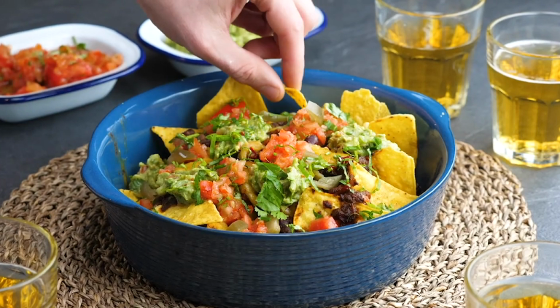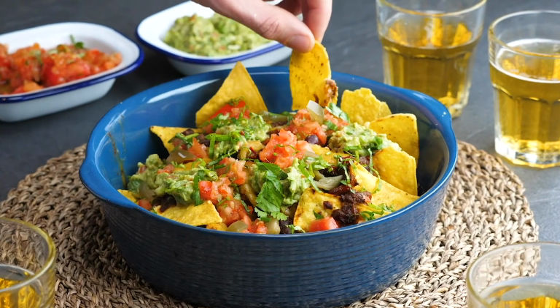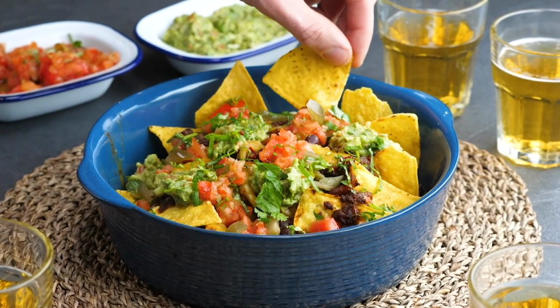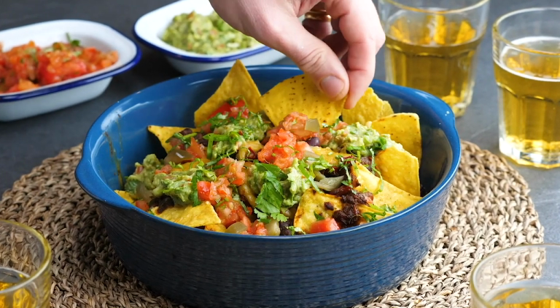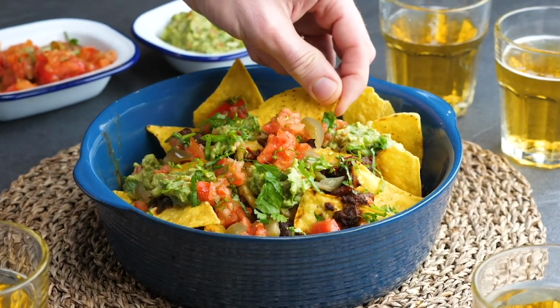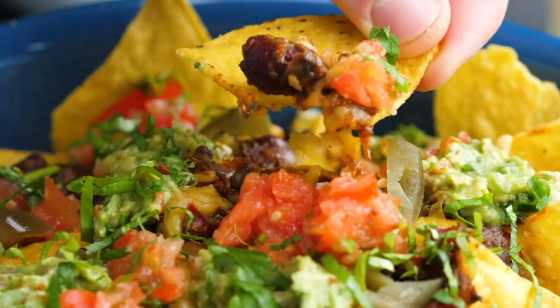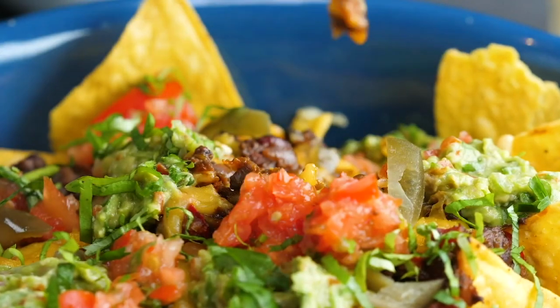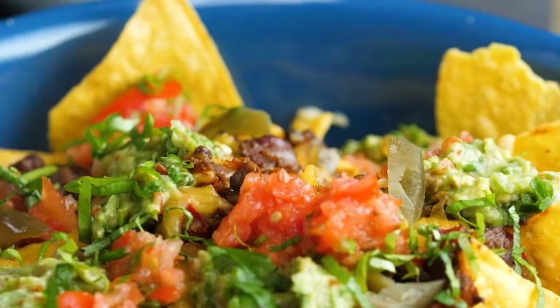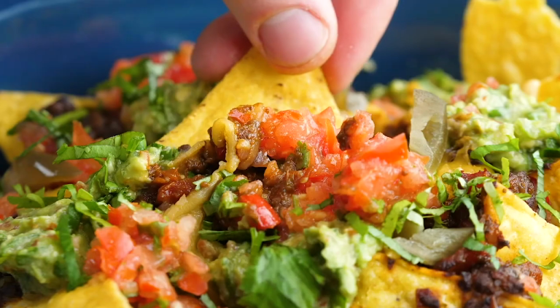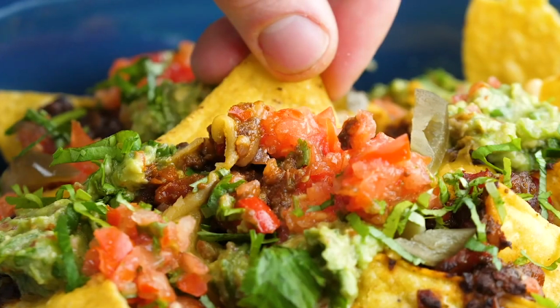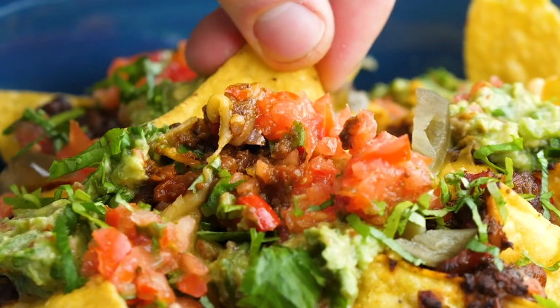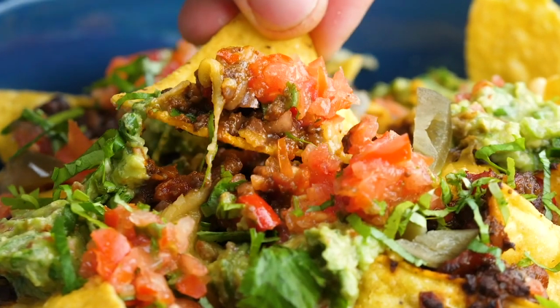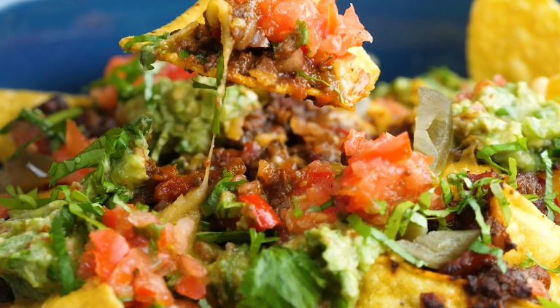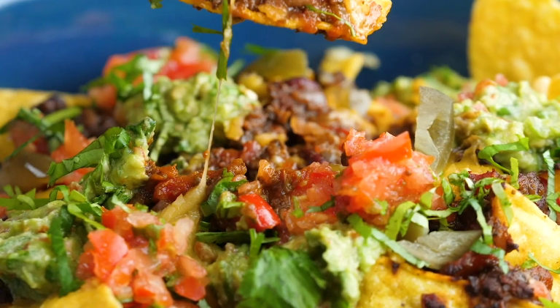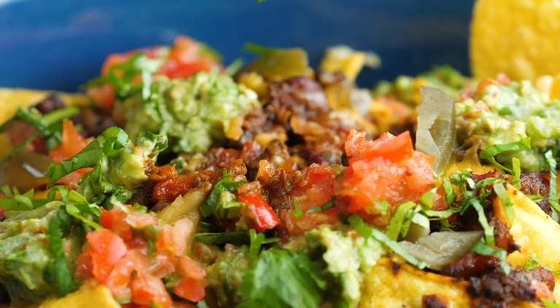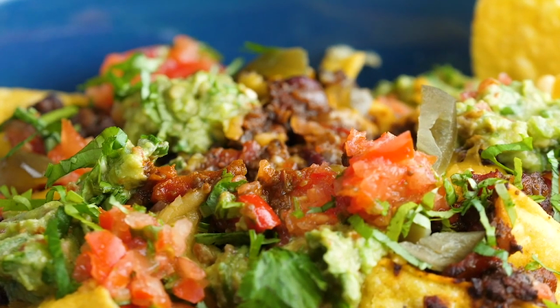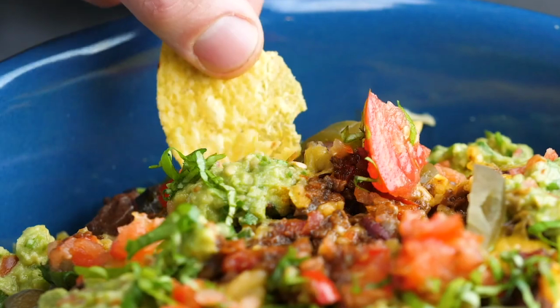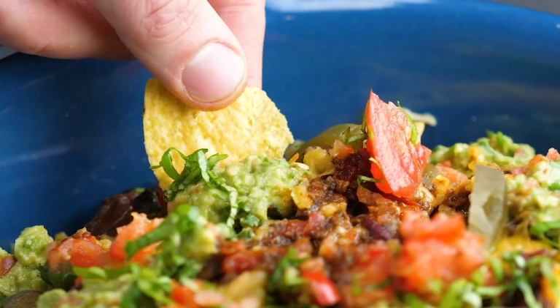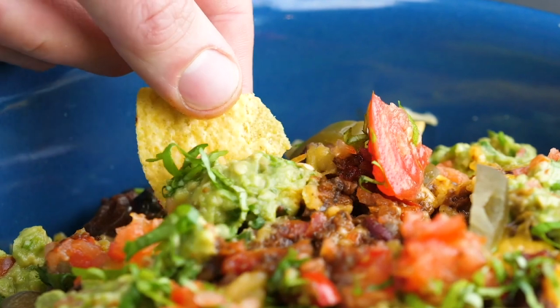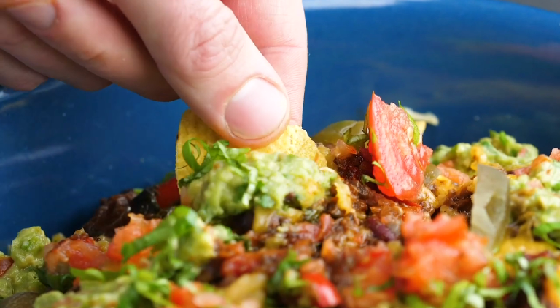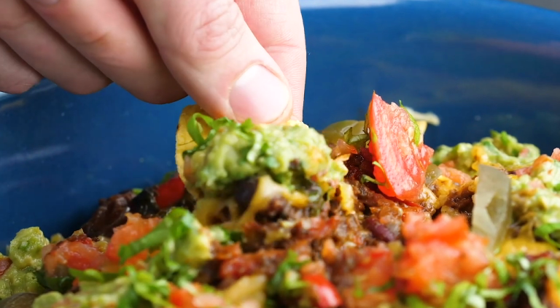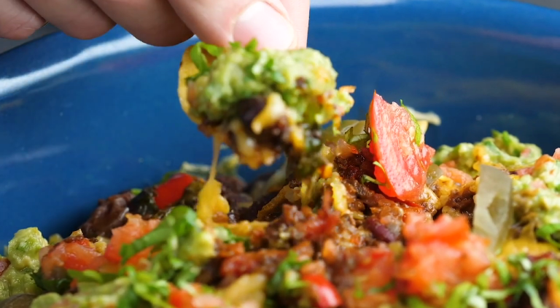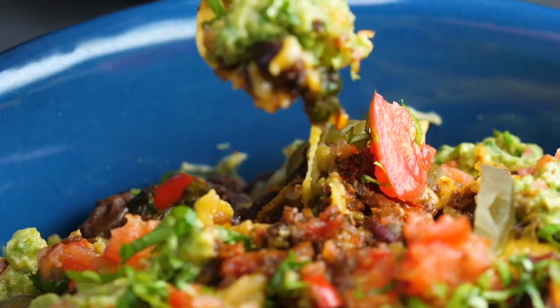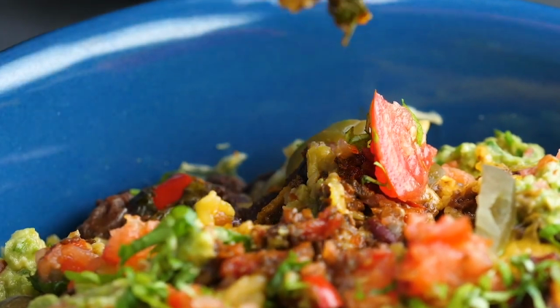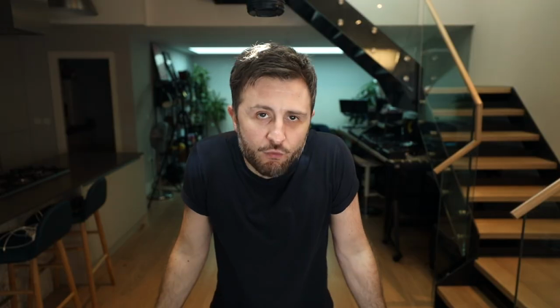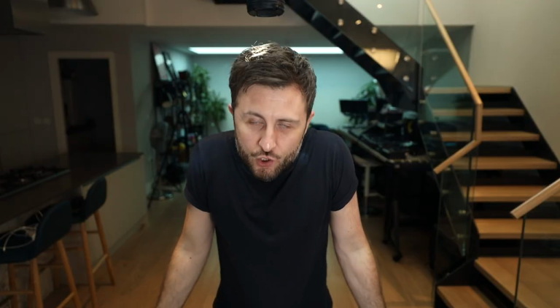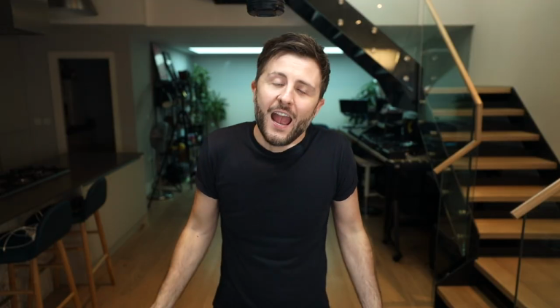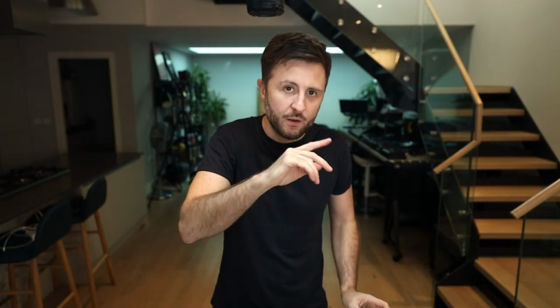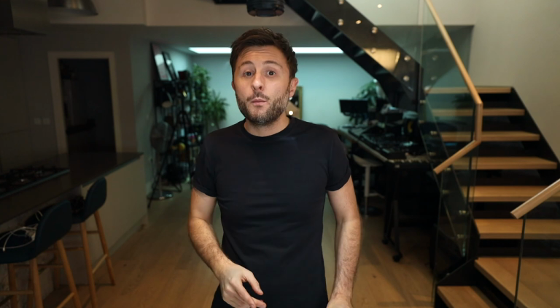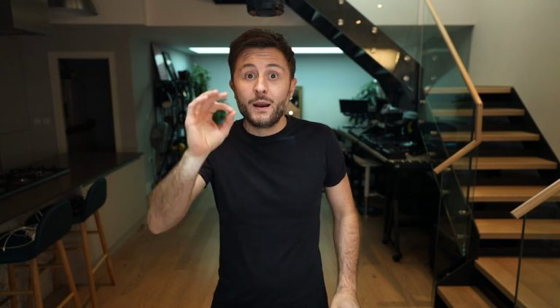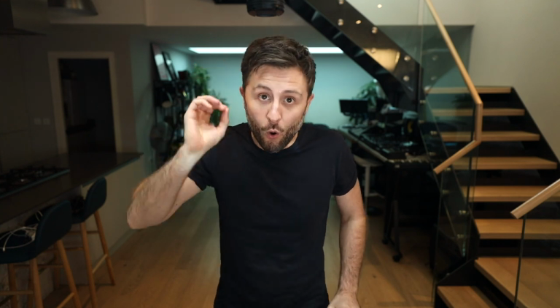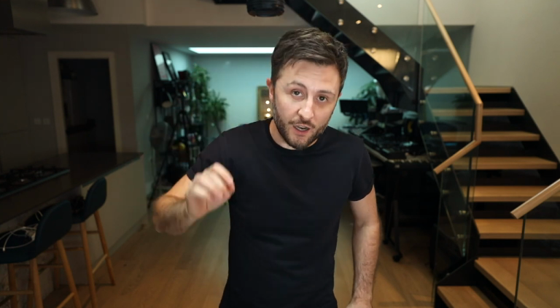With the chili, you don't just have to have it with the big boy nachos. You can have it with rice, or you can pop it in like a taco, or you can have it as a burrito. It's a delicious thing — trust me. We really, really enjoy that every time we make it, and we do make it all the time.